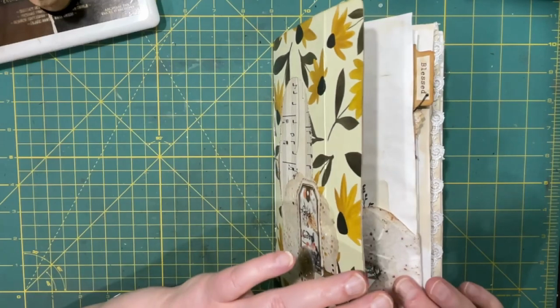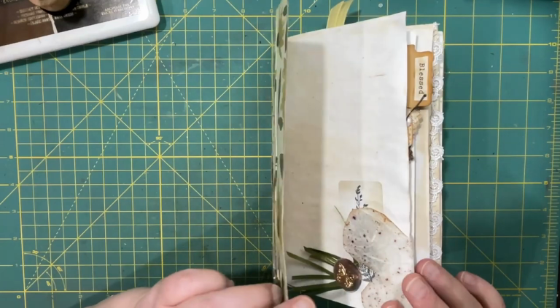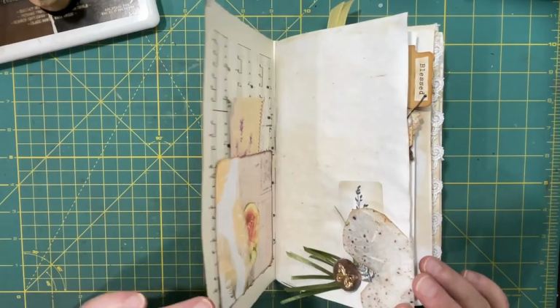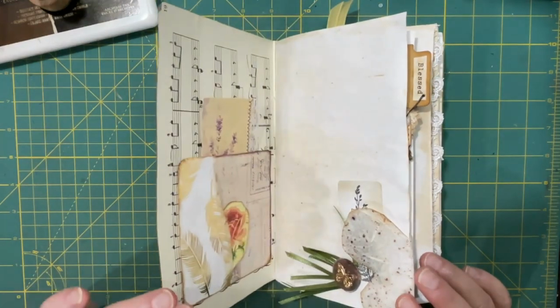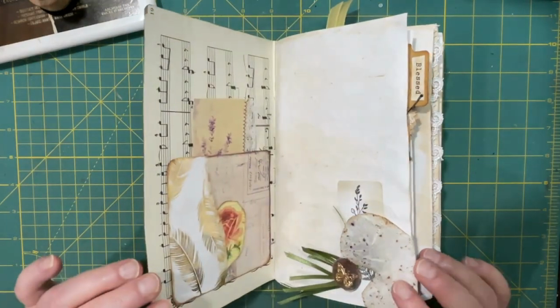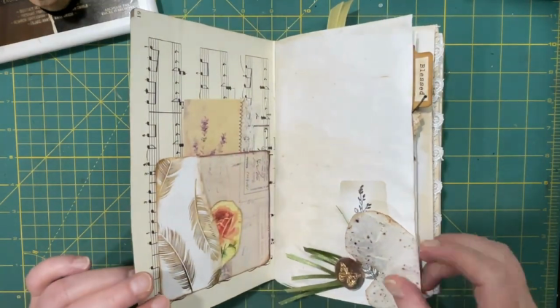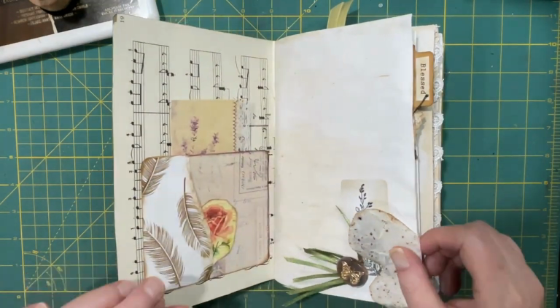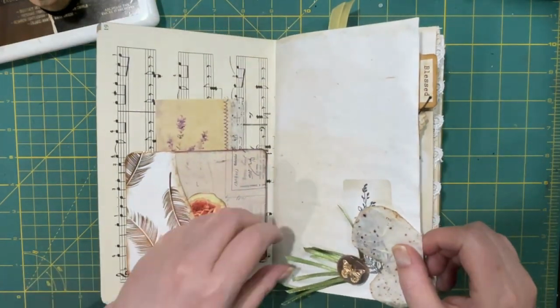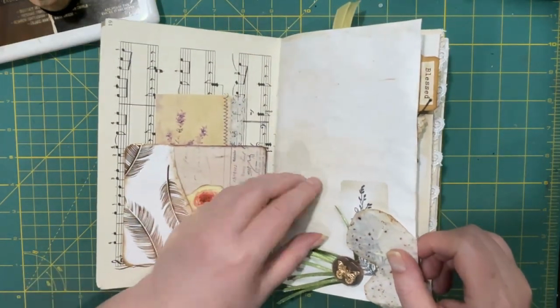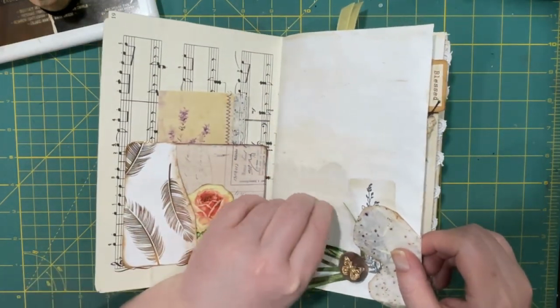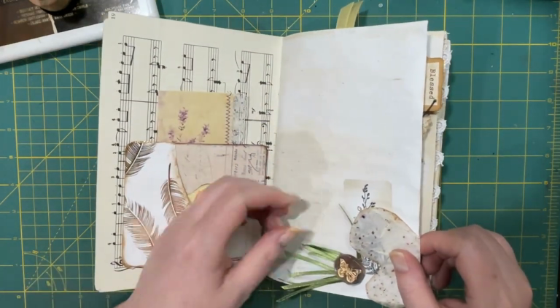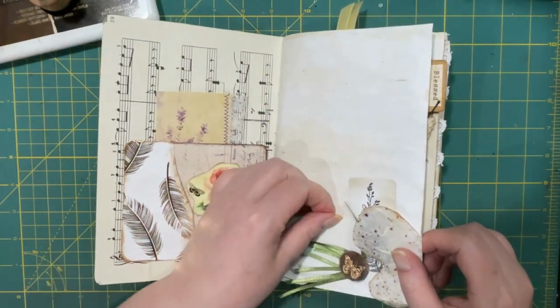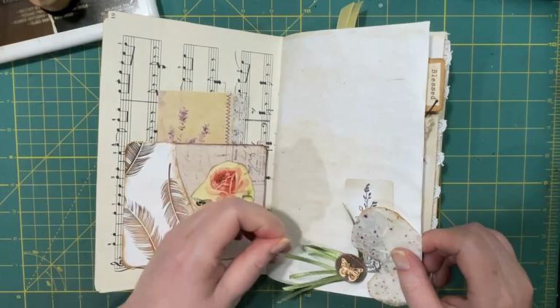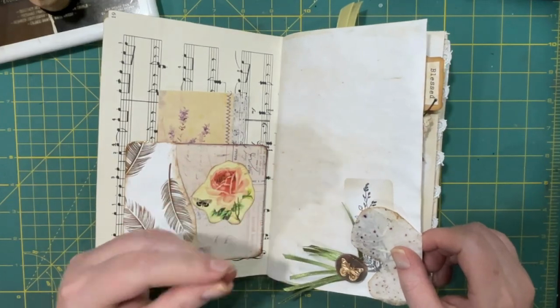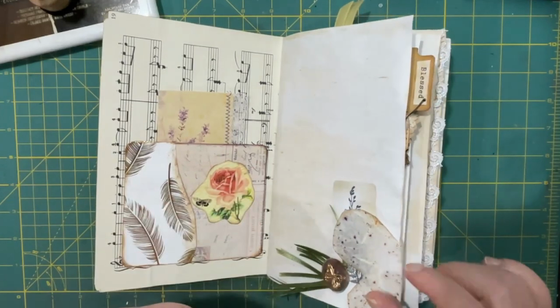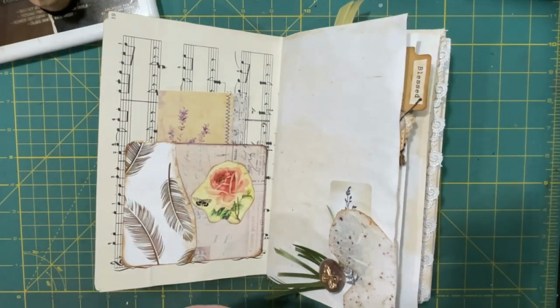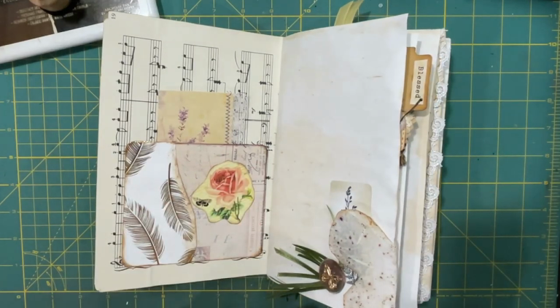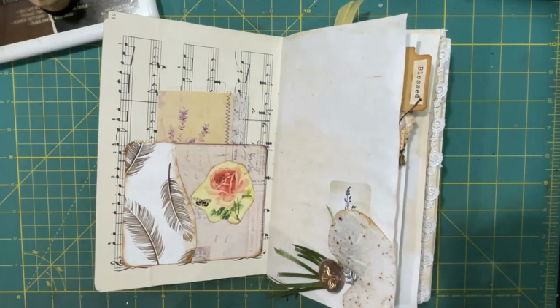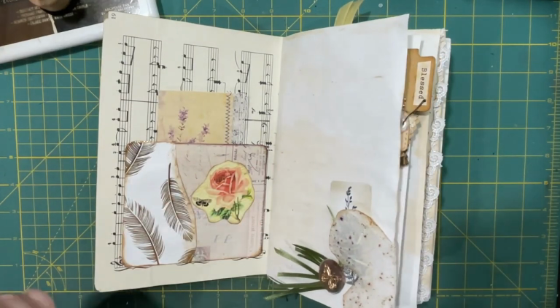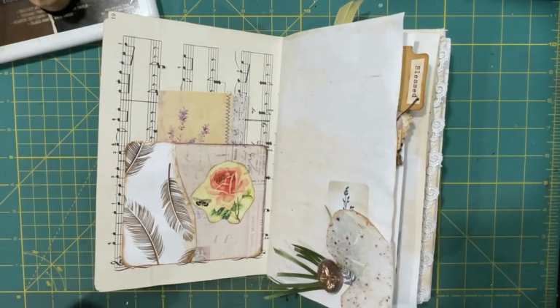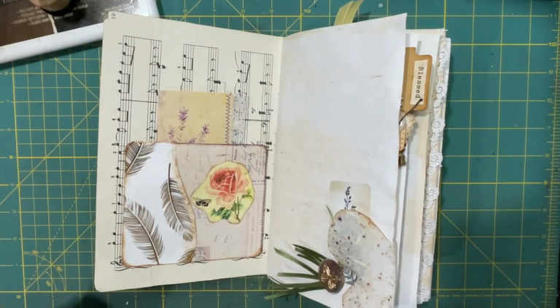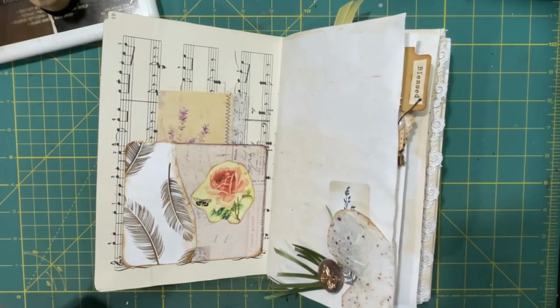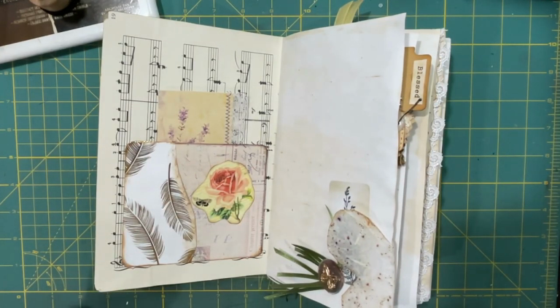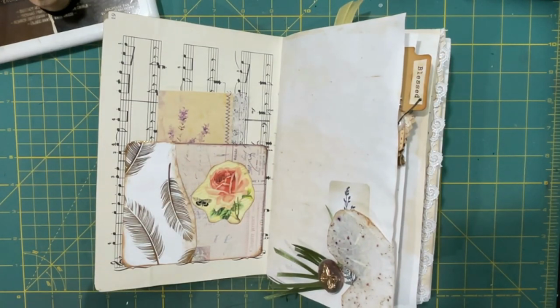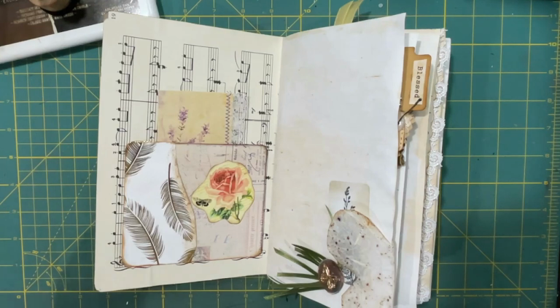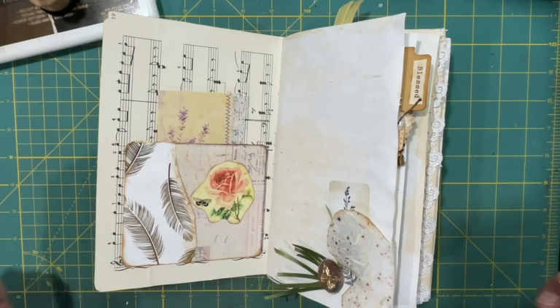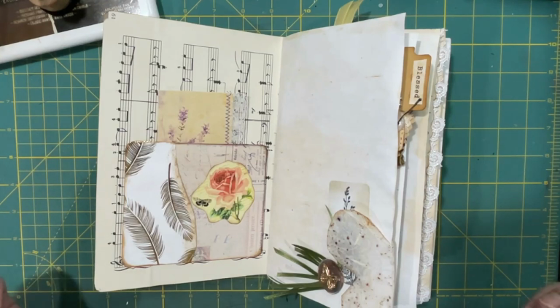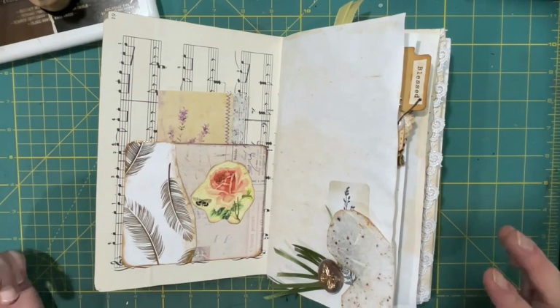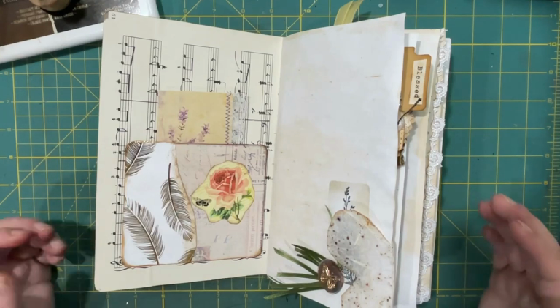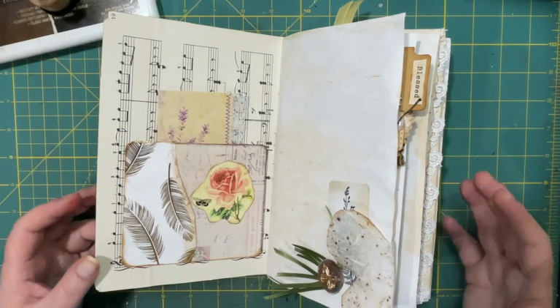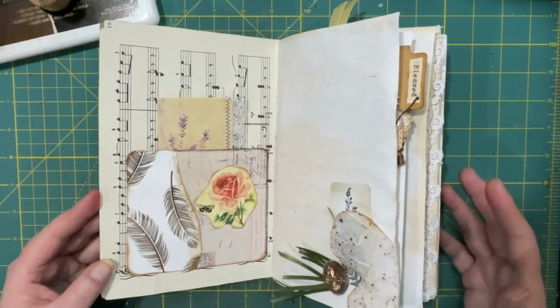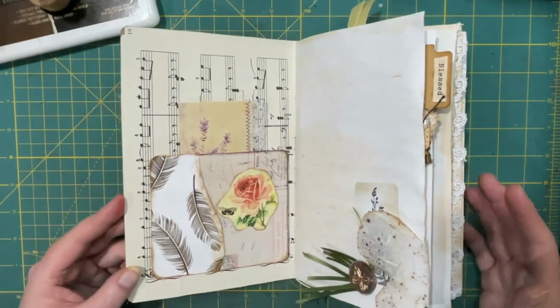So I did finish it up this weekend. I don't know — I don't think you can ever finish a journal because you just keep going until you stop, so I don't know if that is considered finished.